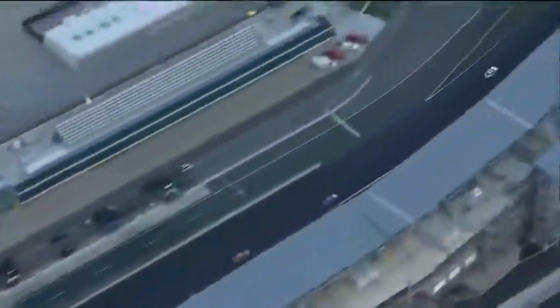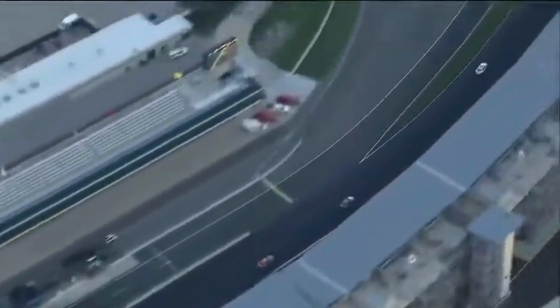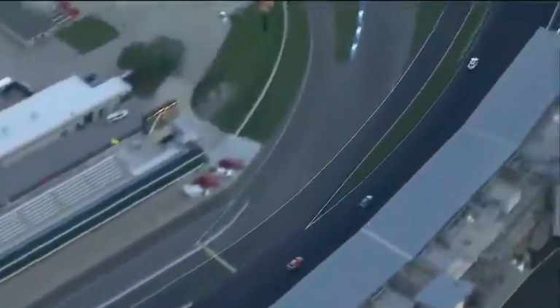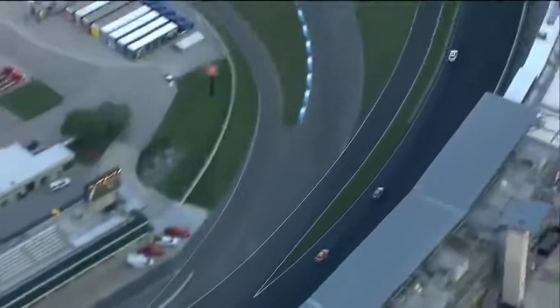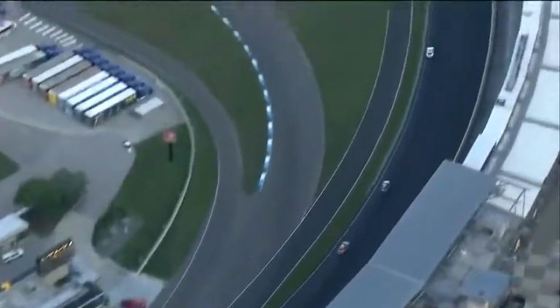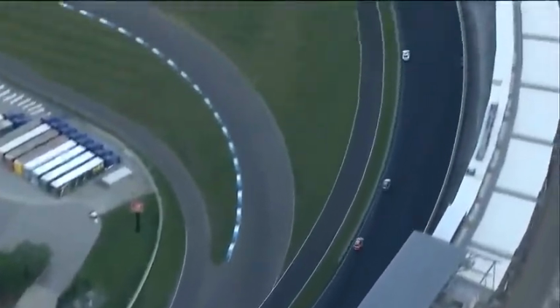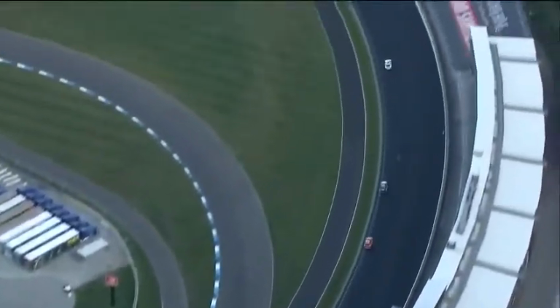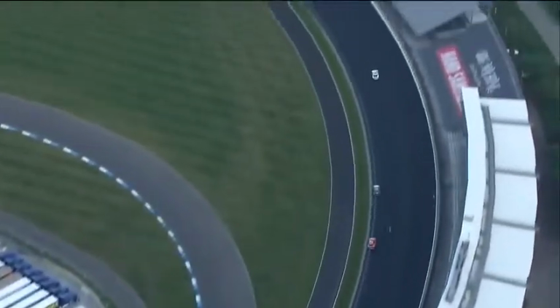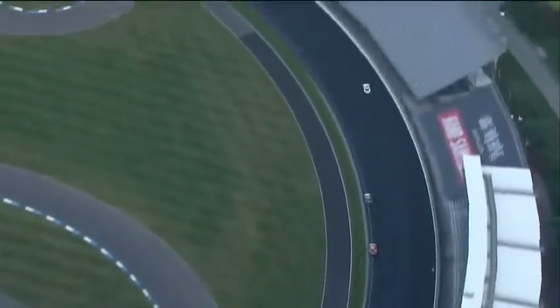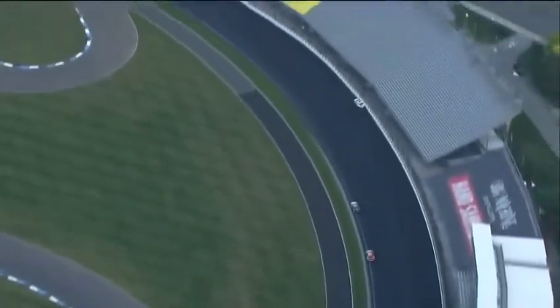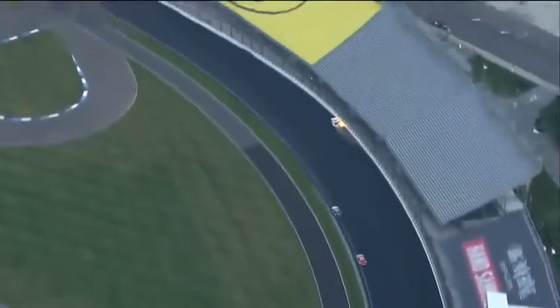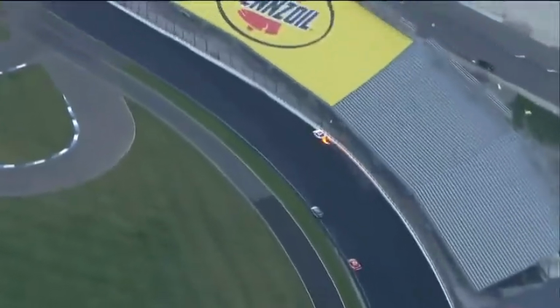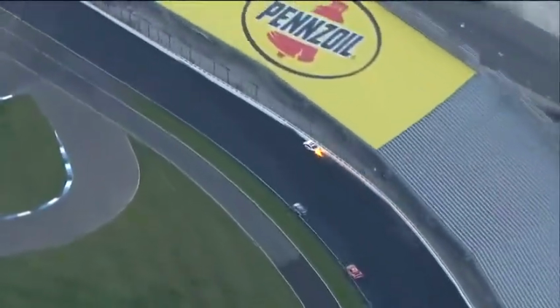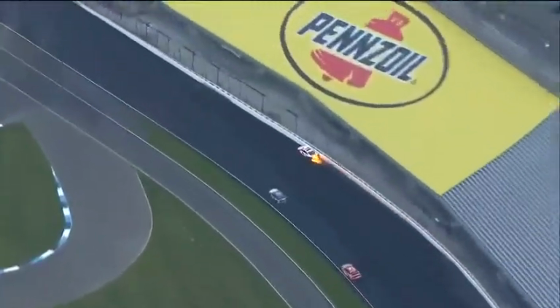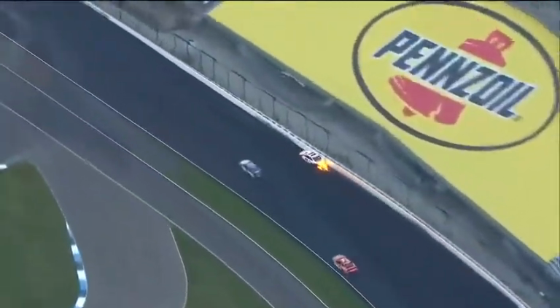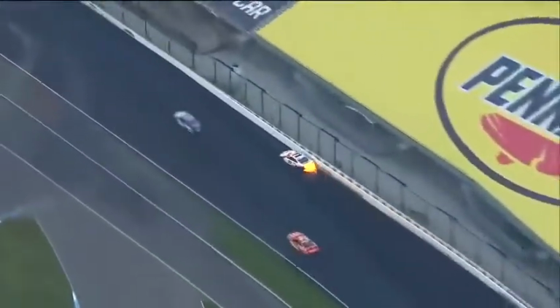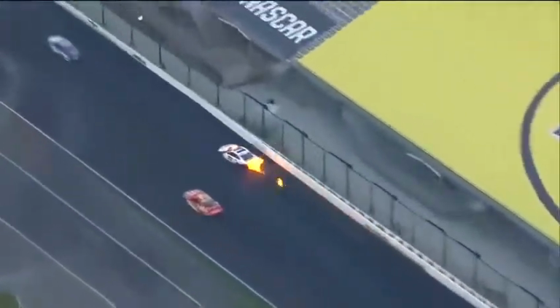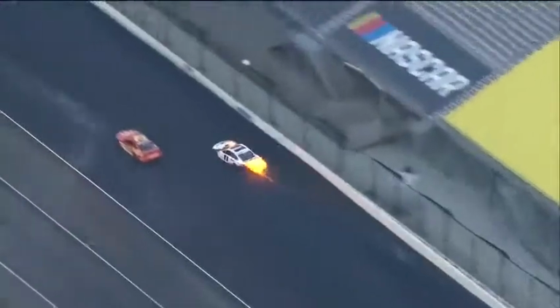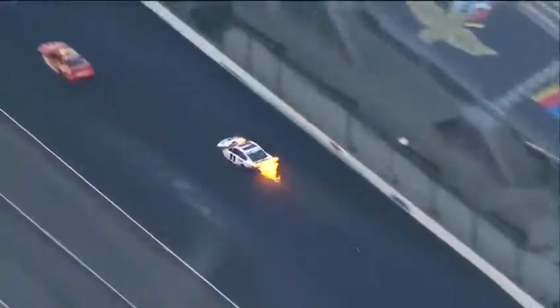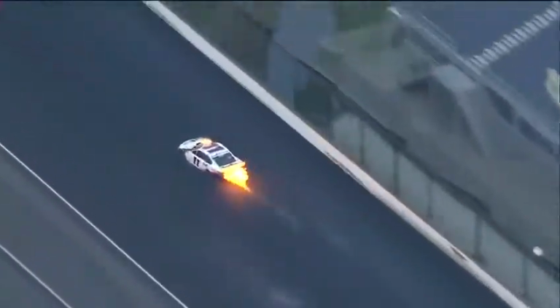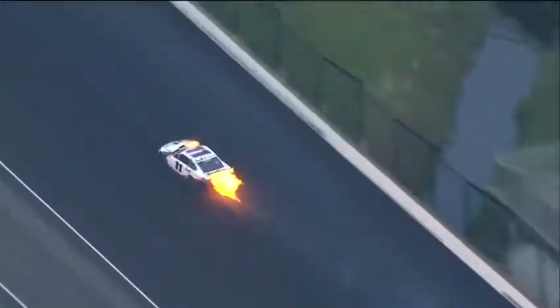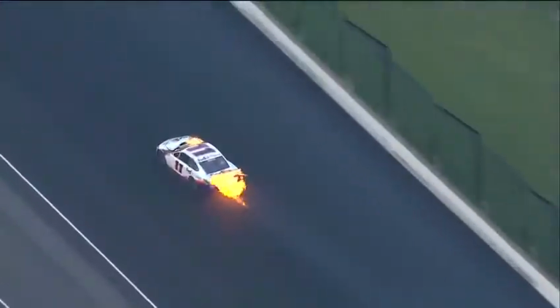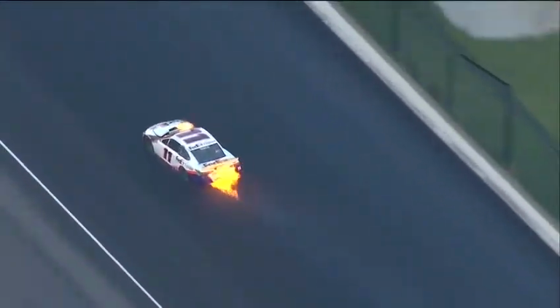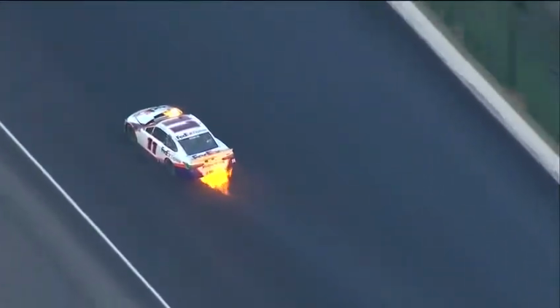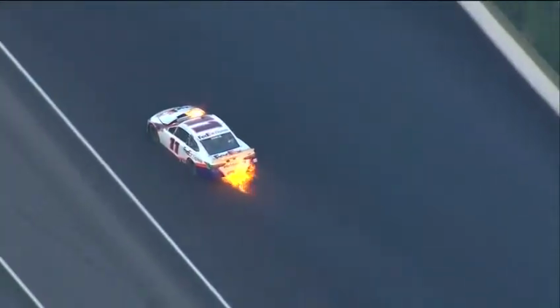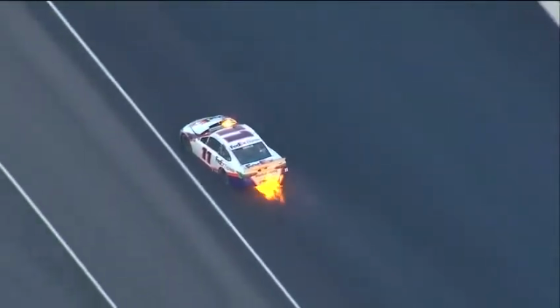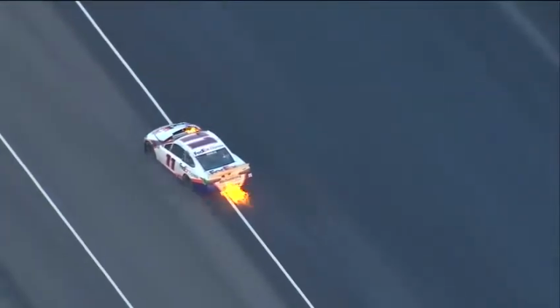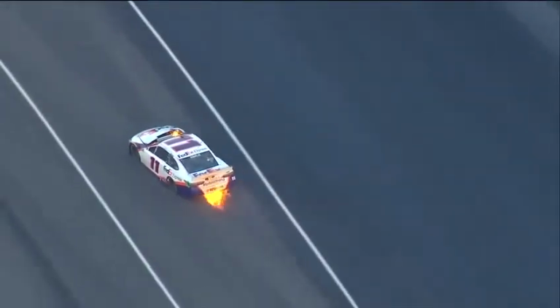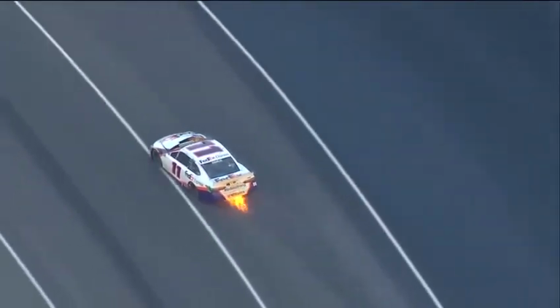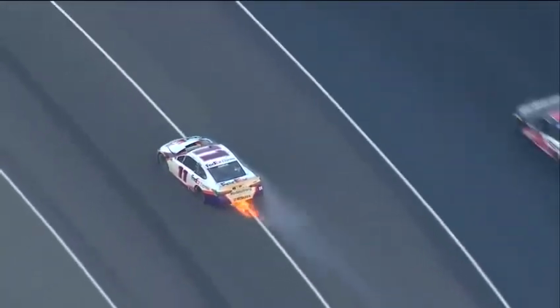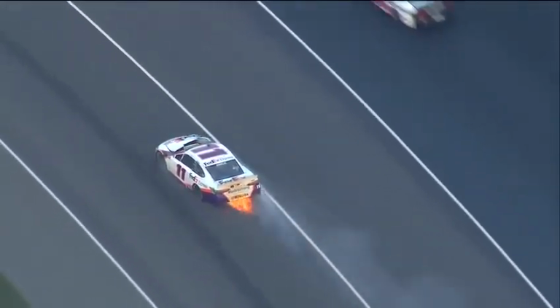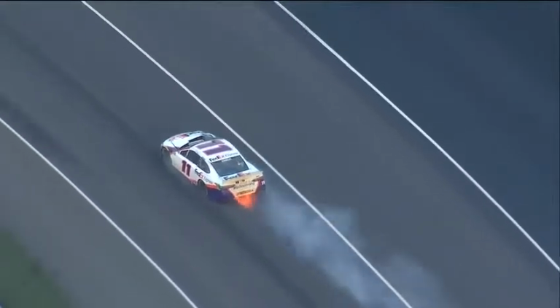Off into turn one and the right front goes. Showing some big impacts today — such a big hit.